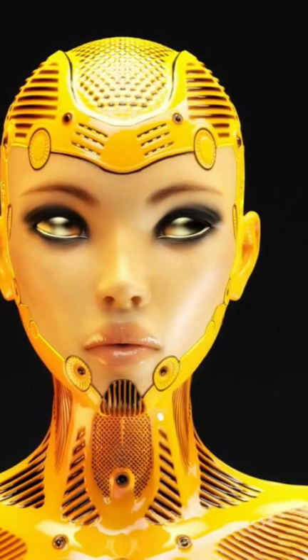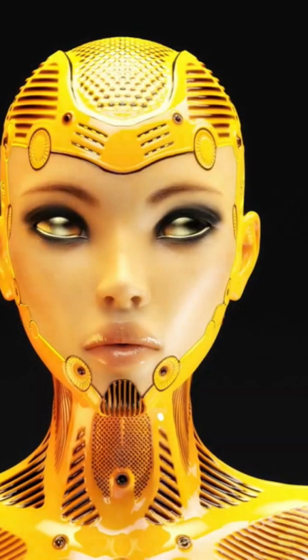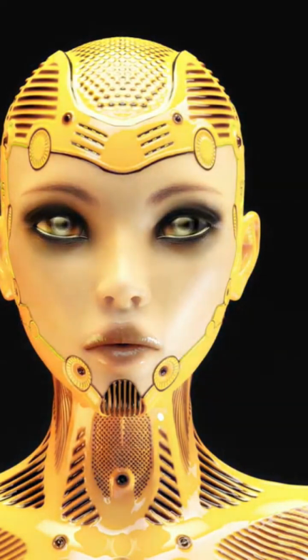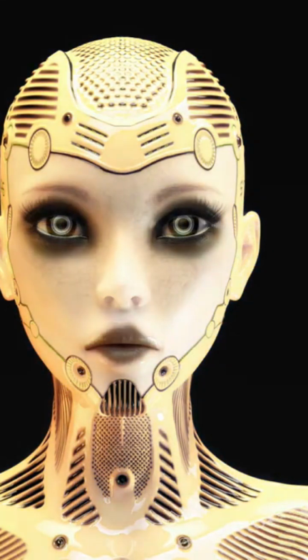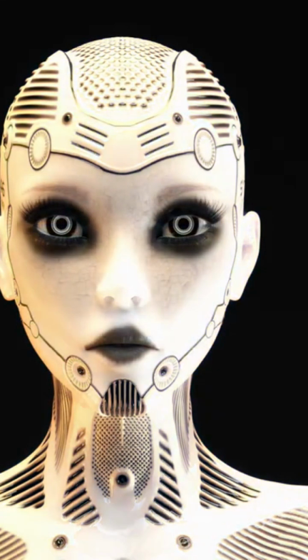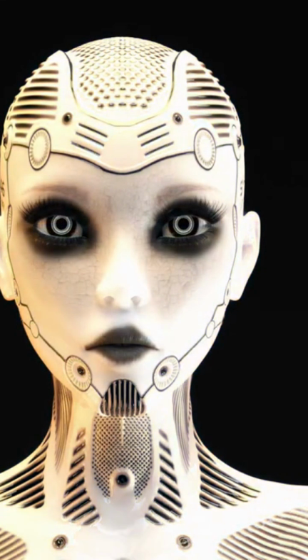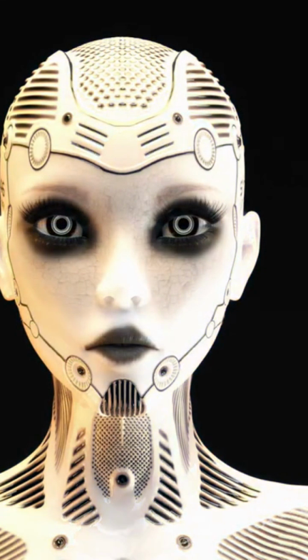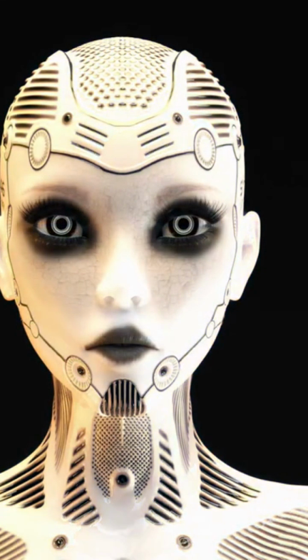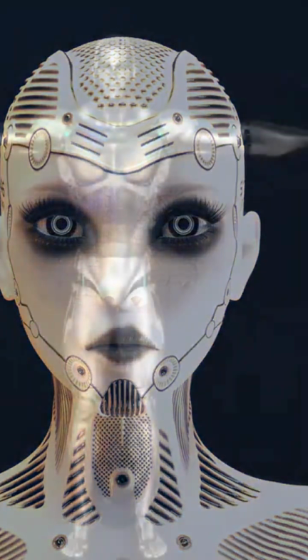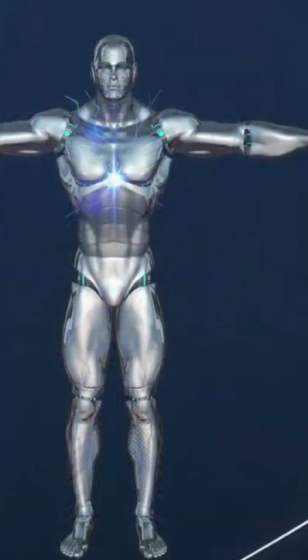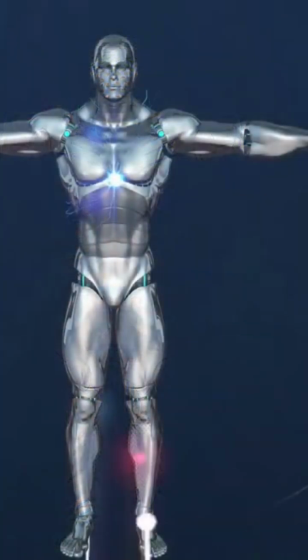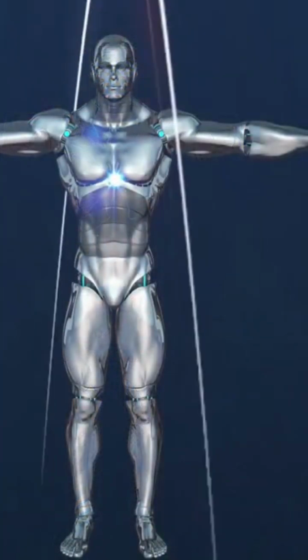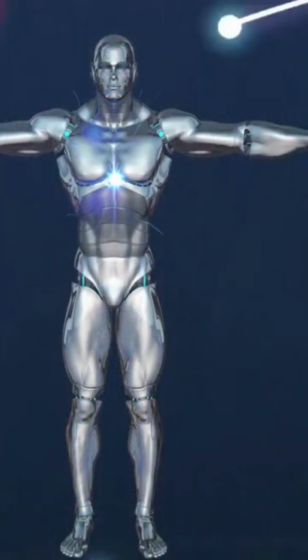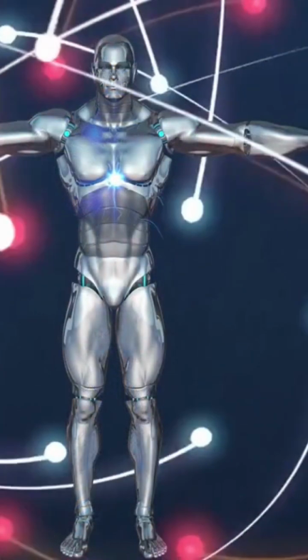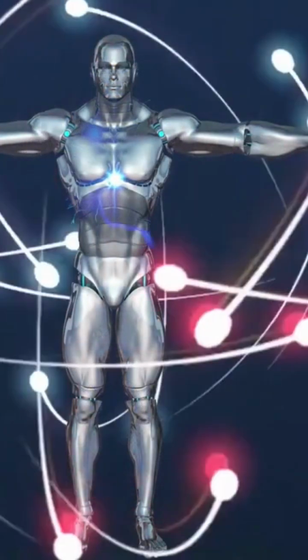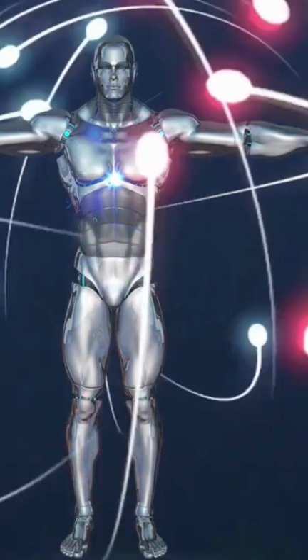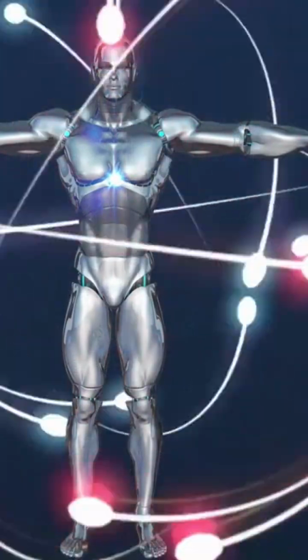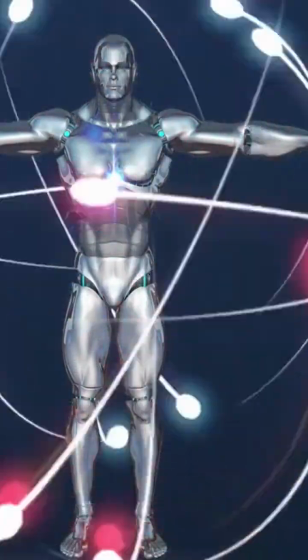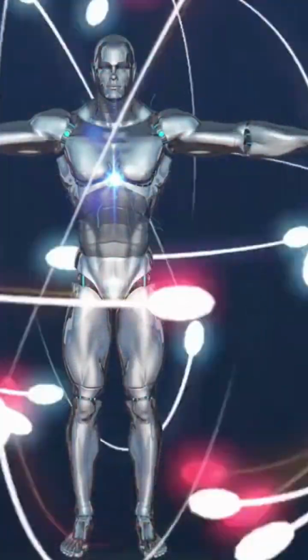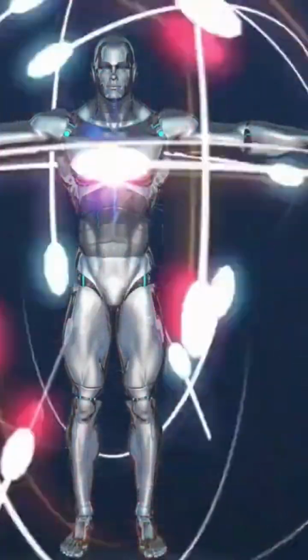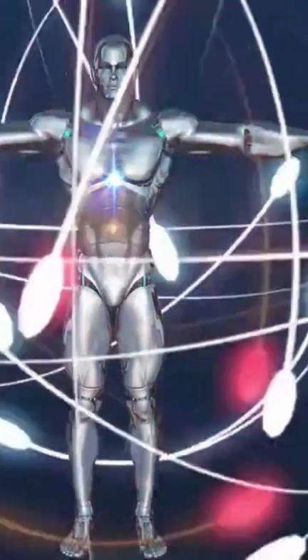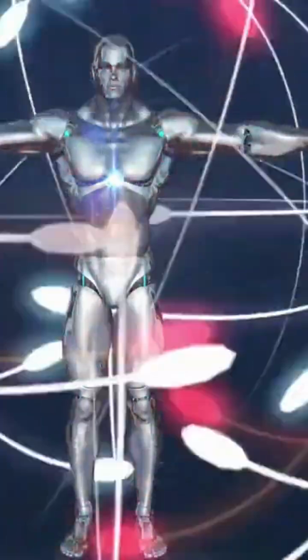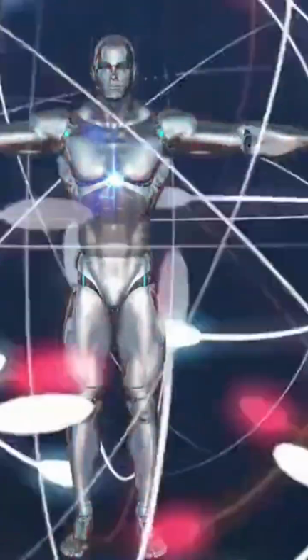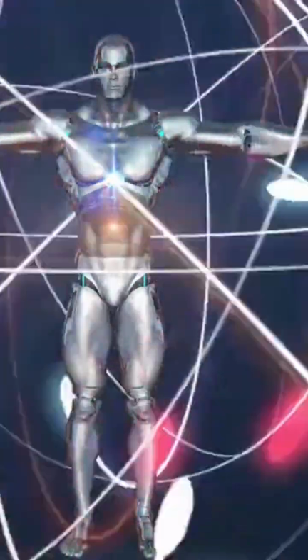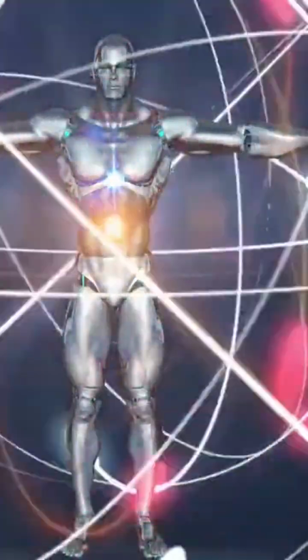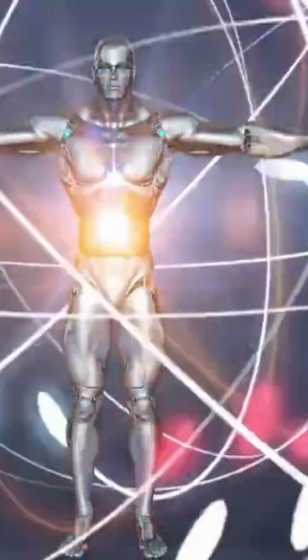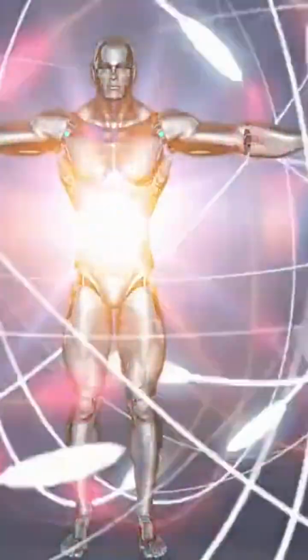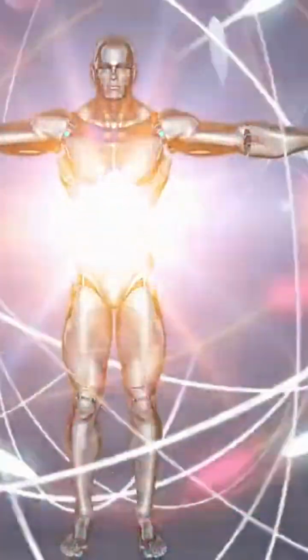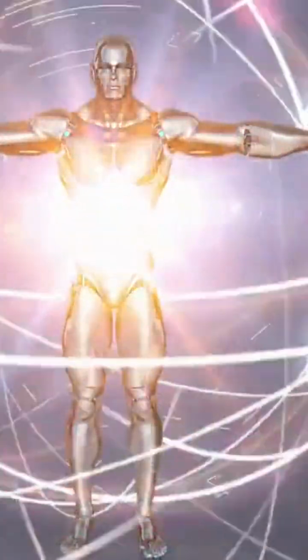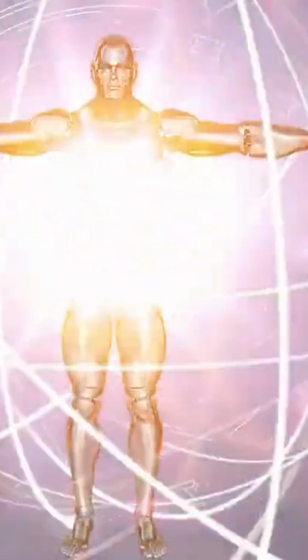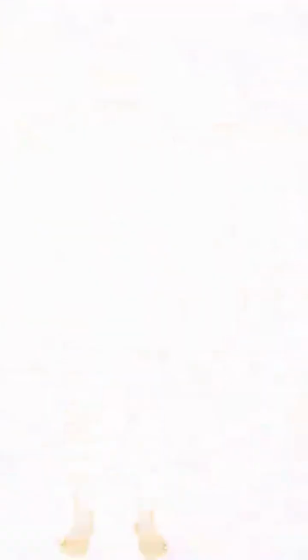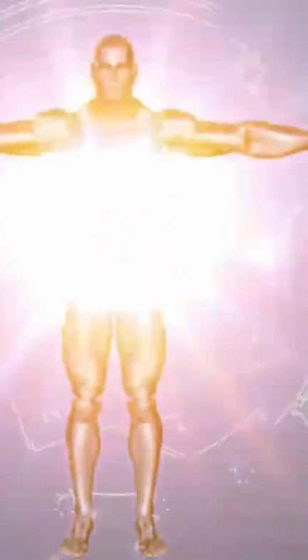Humanoid robots are designed to look and move like humans. They have sensors that allow them to detect and respond to their environment, and they can perform a variety of tasks, from simple to complex.